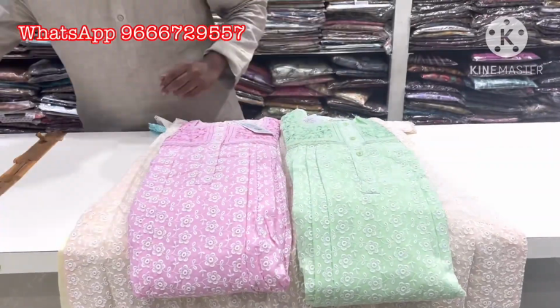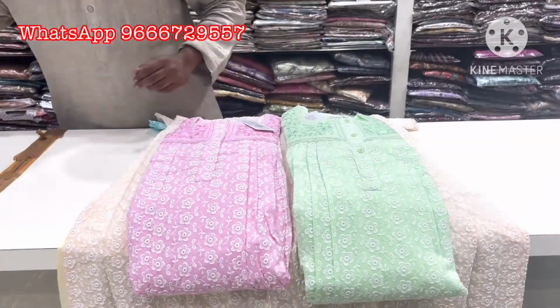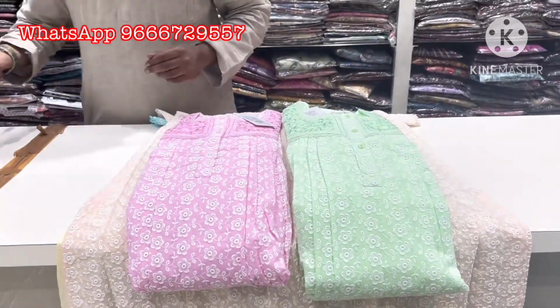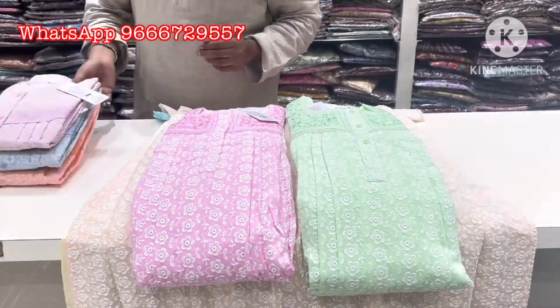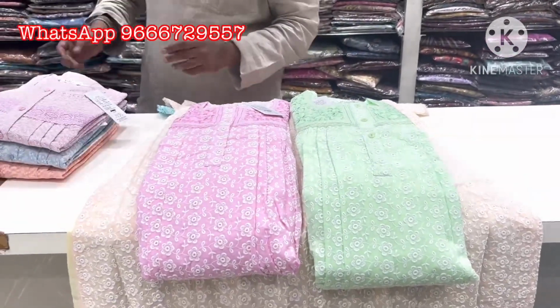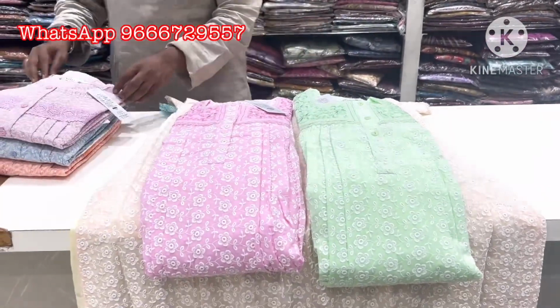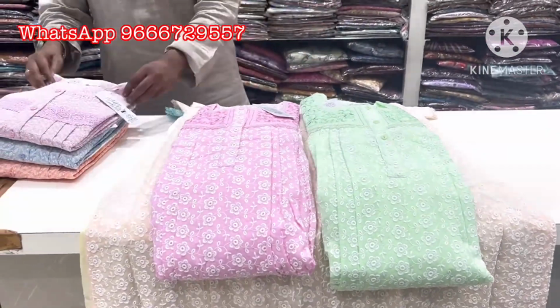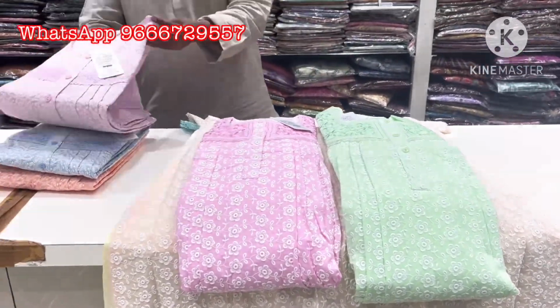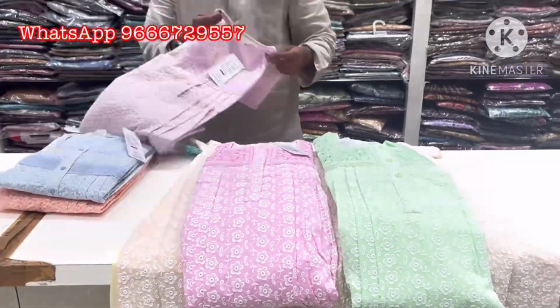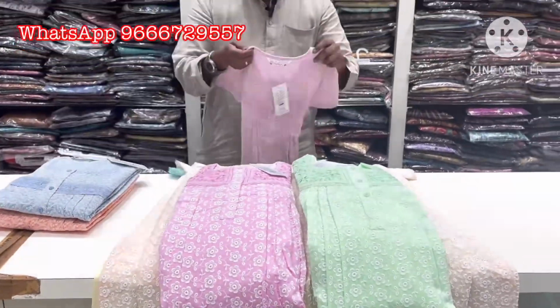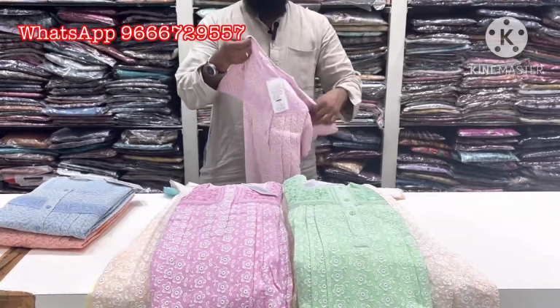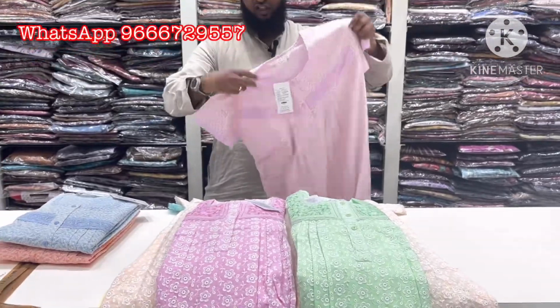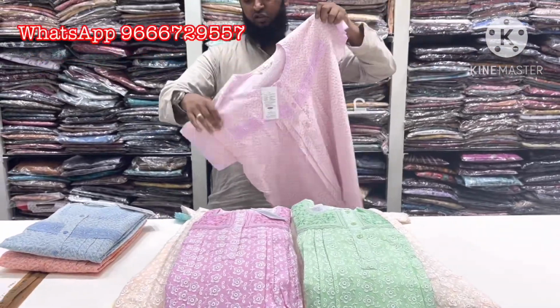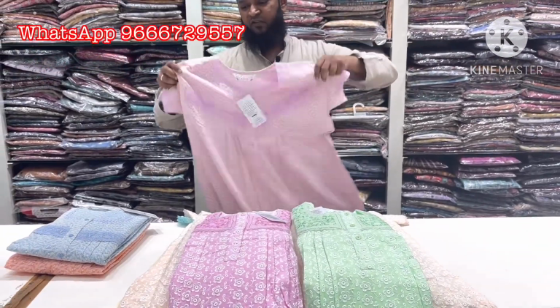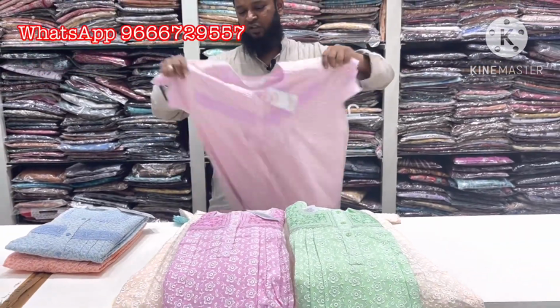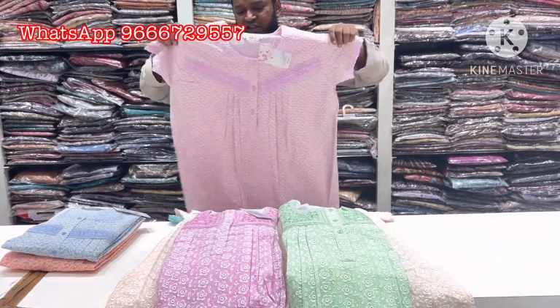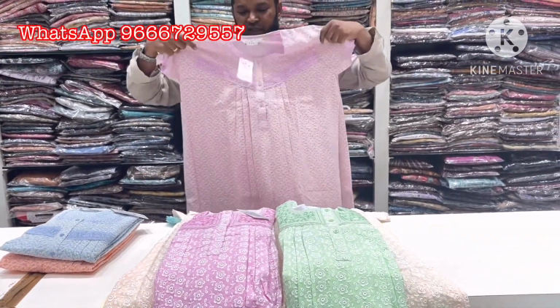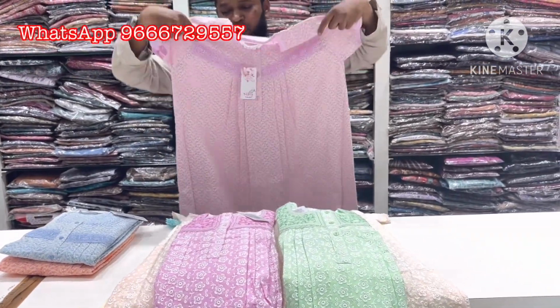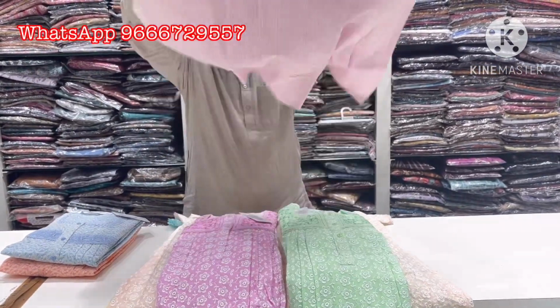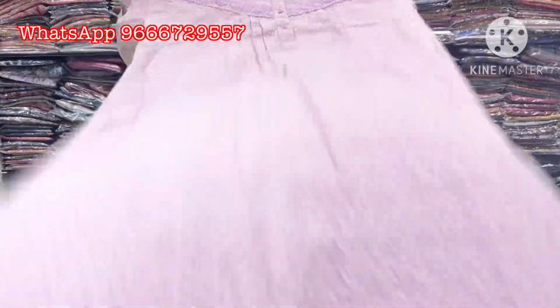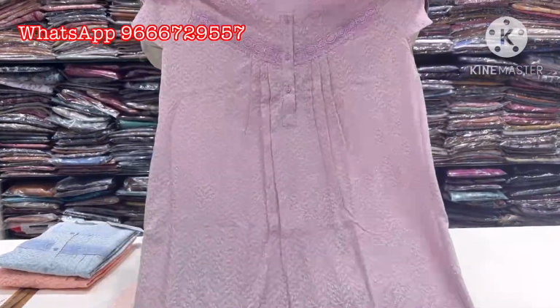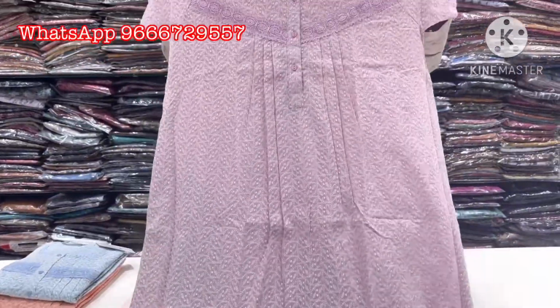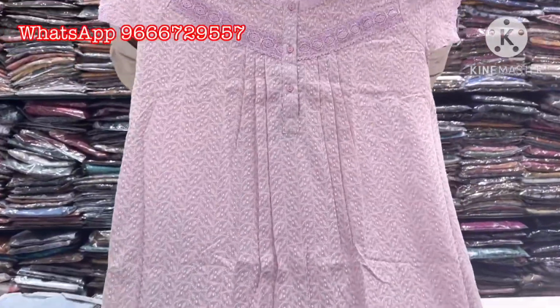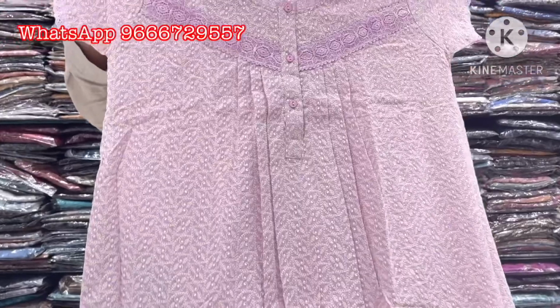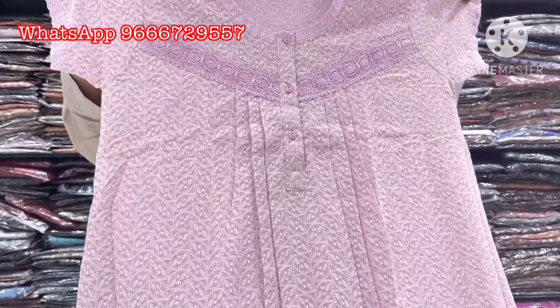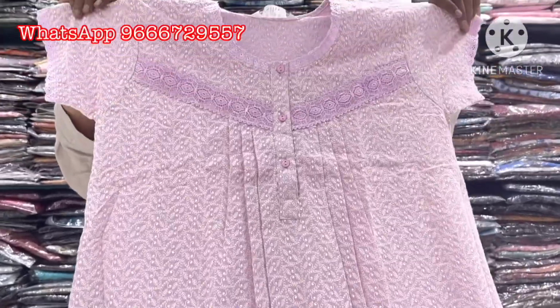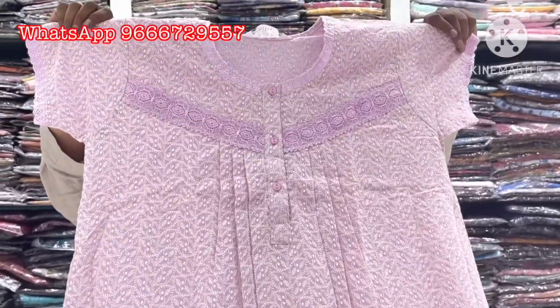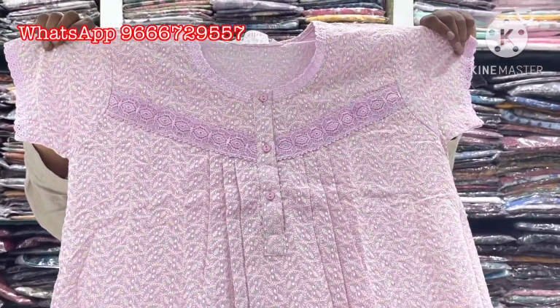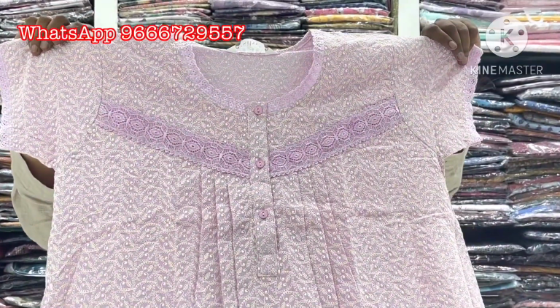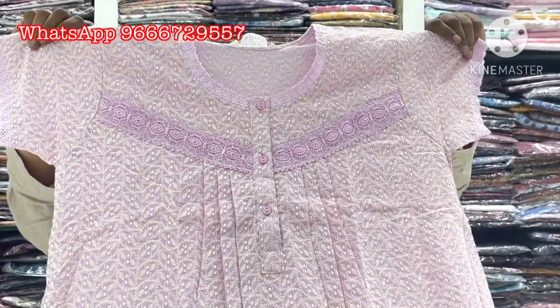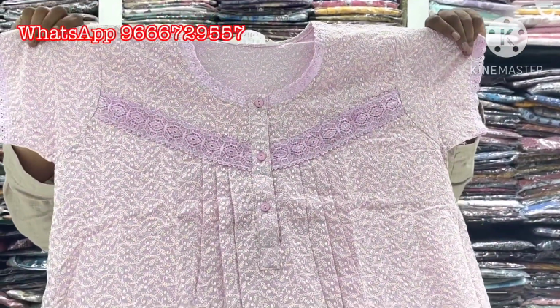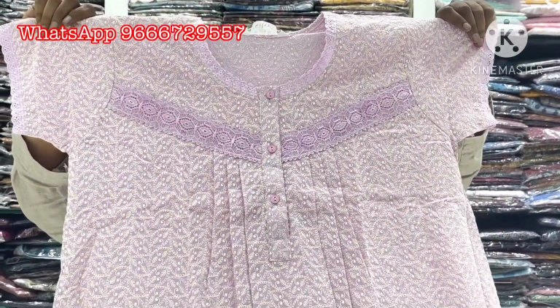Next, last and final print. Available in green color, purple, white color — same brand. This item is about 150 rupees.